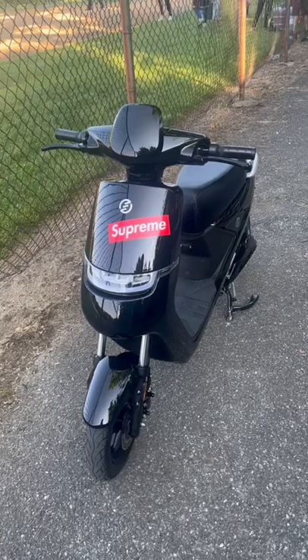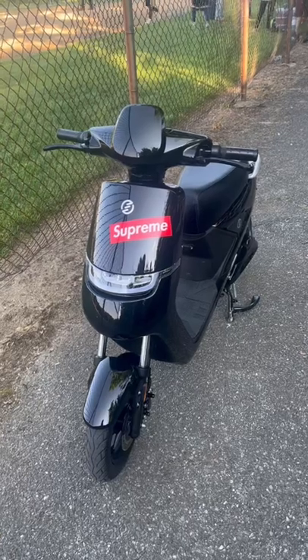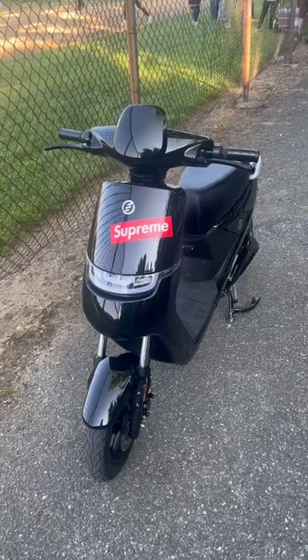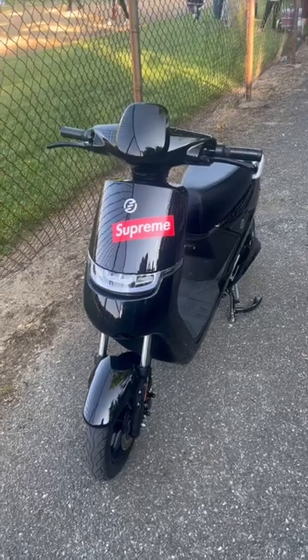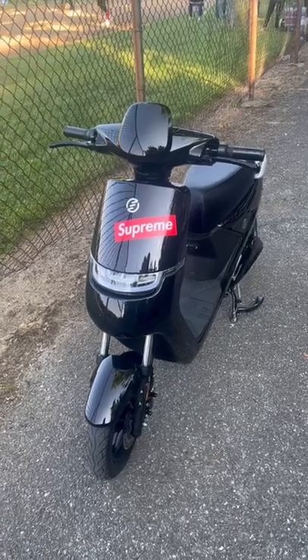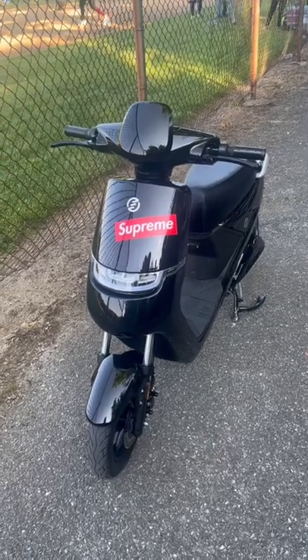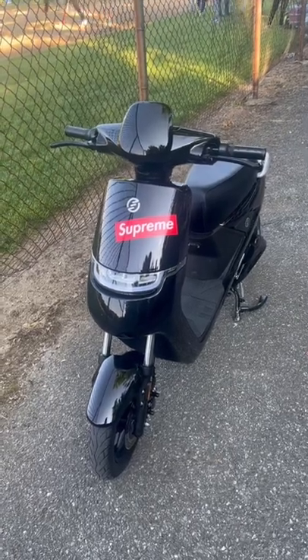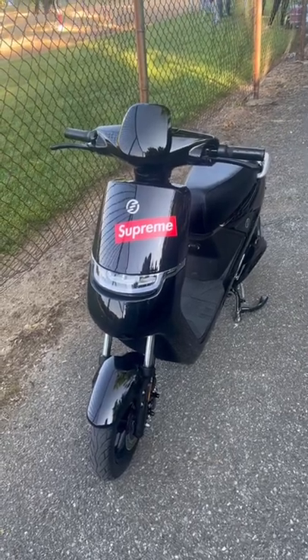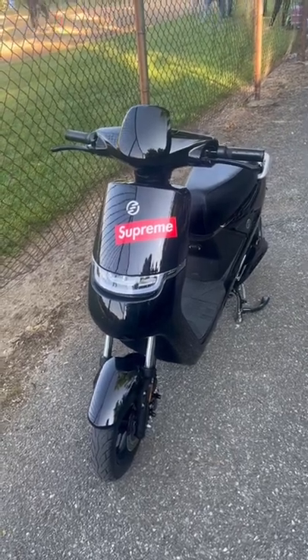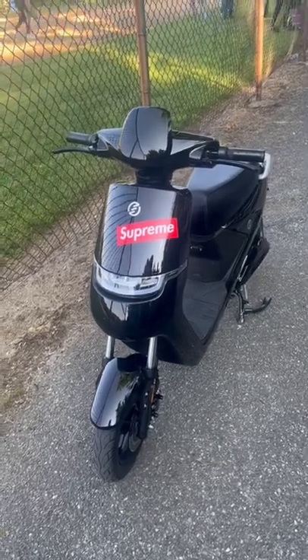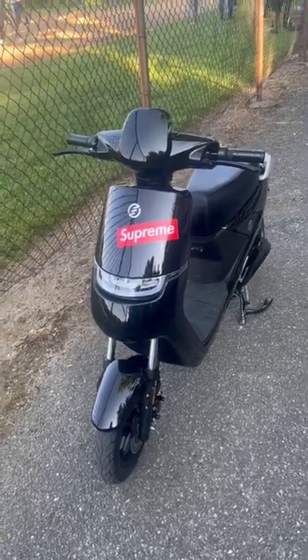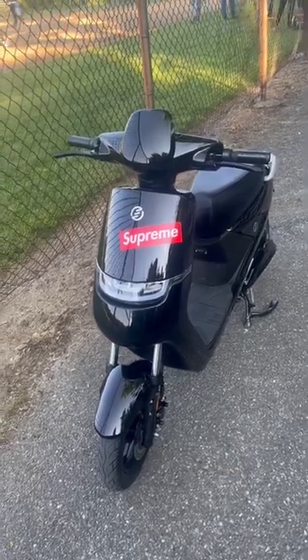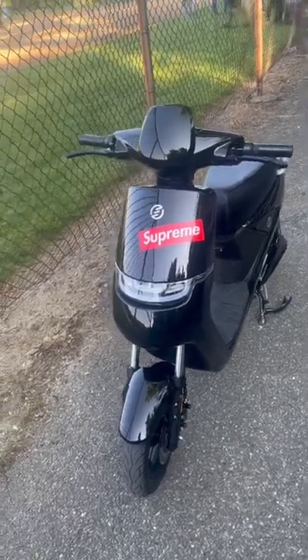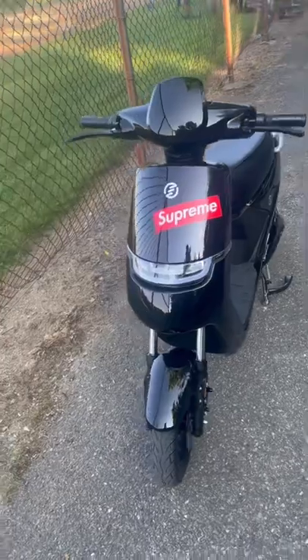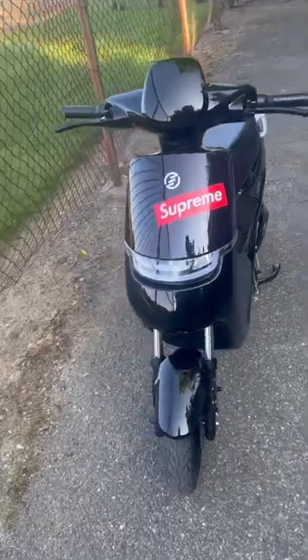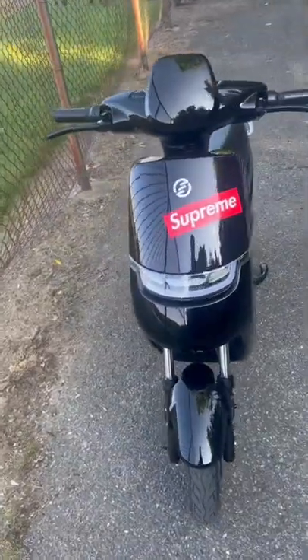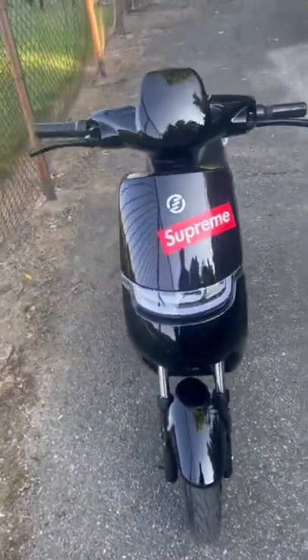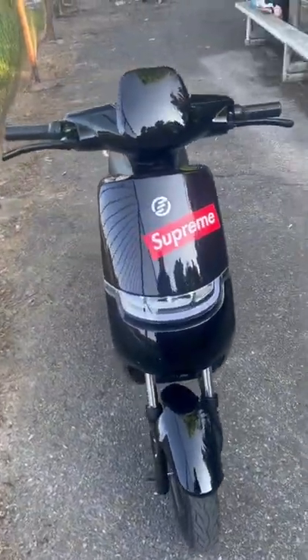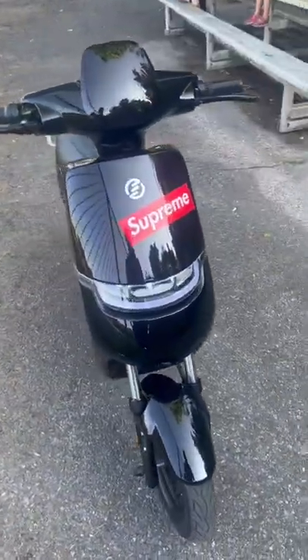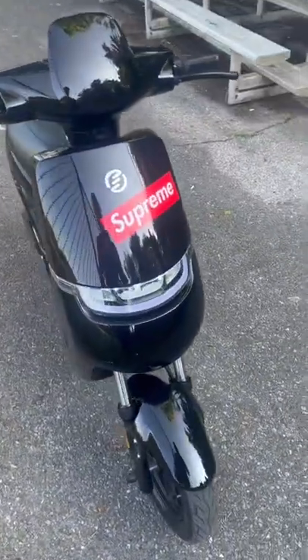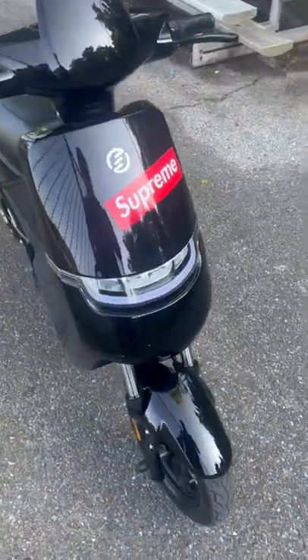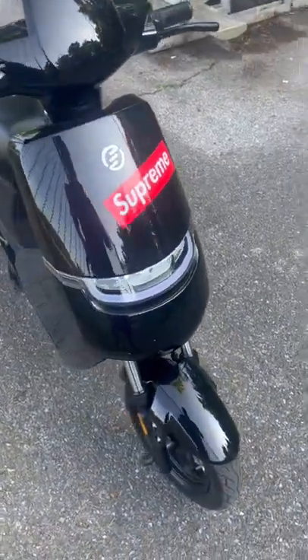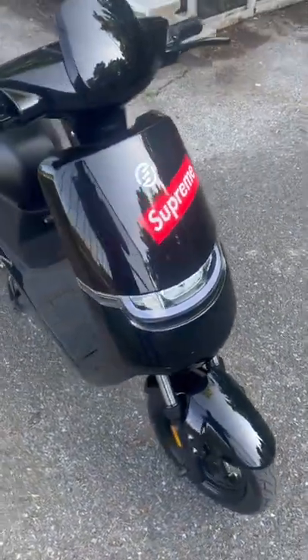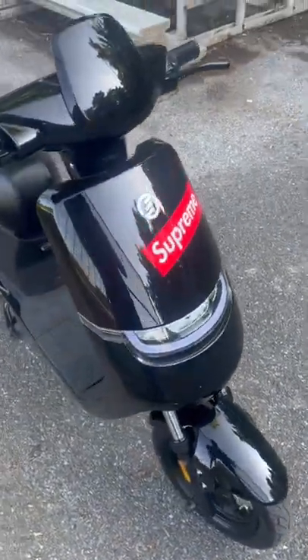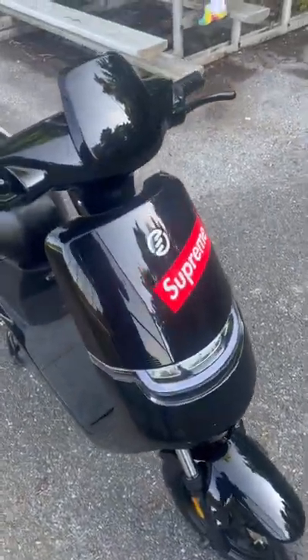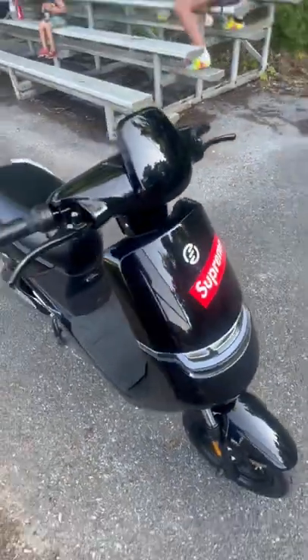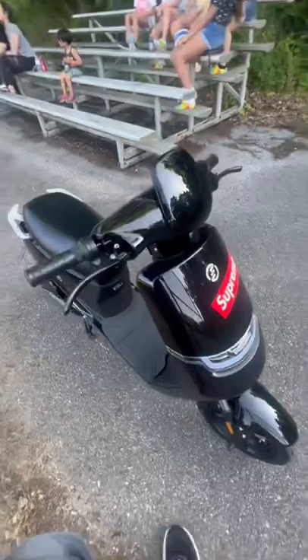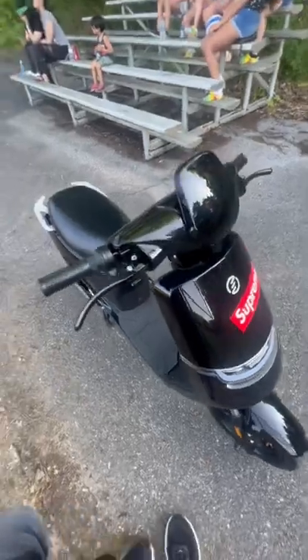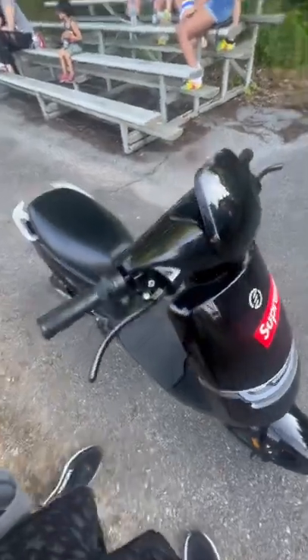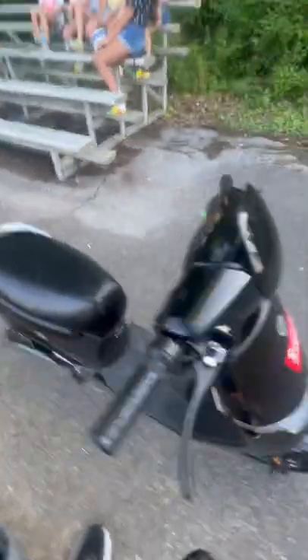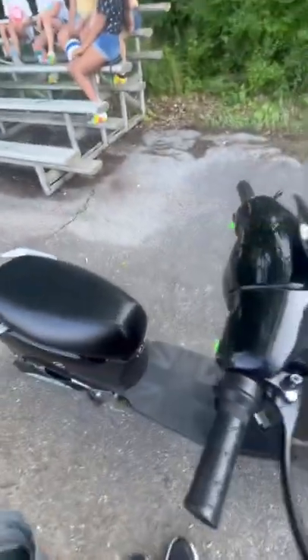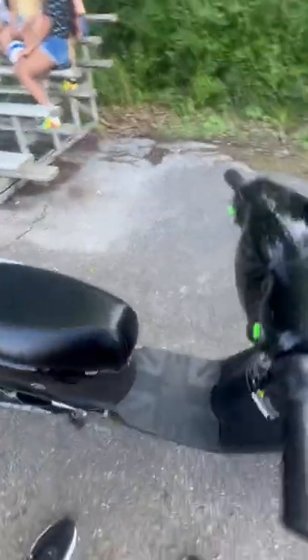Right here is my friend's real nice electric moped bike. There's a Supreme sticker right there that makes it look all cool. I'm gonna zoom back out a little bit and show you all the awesome stuff.